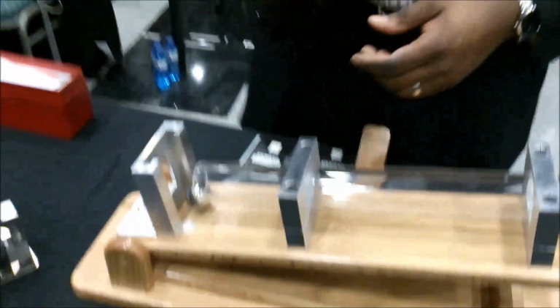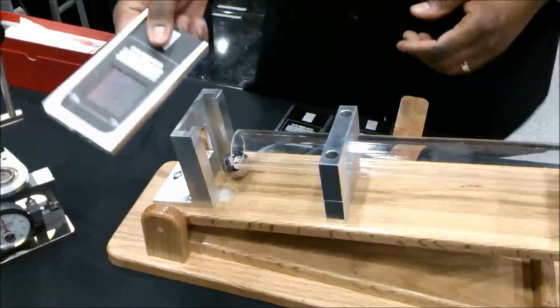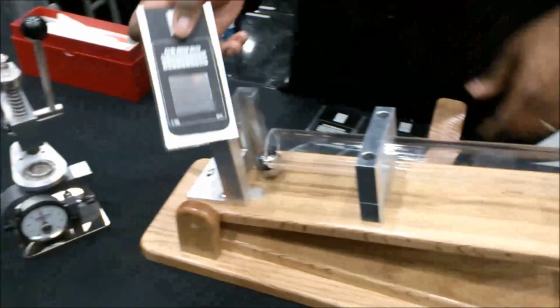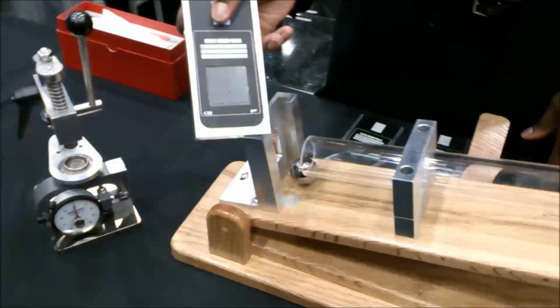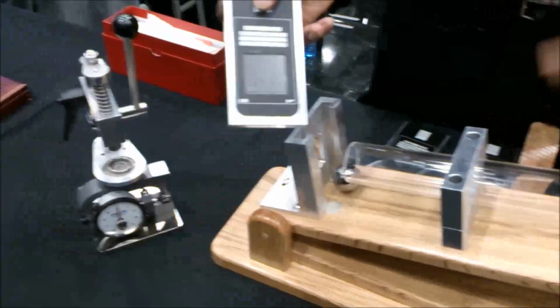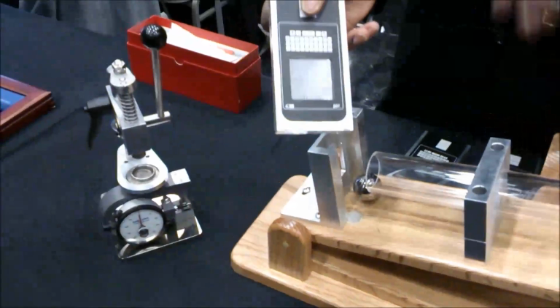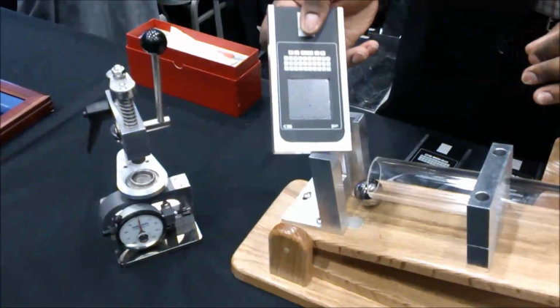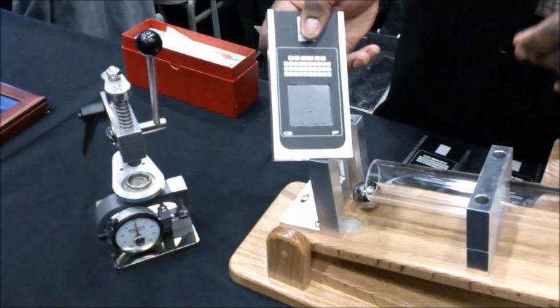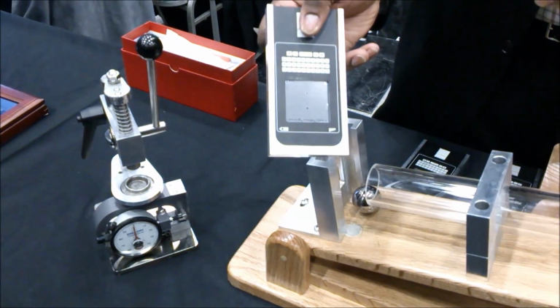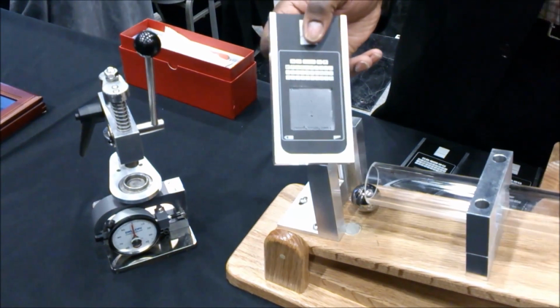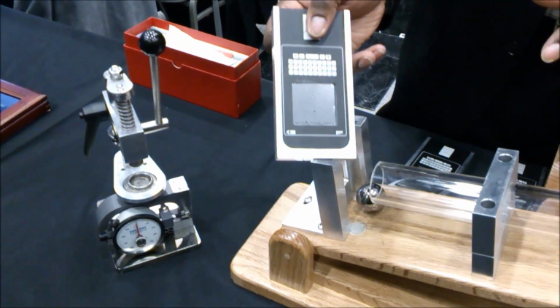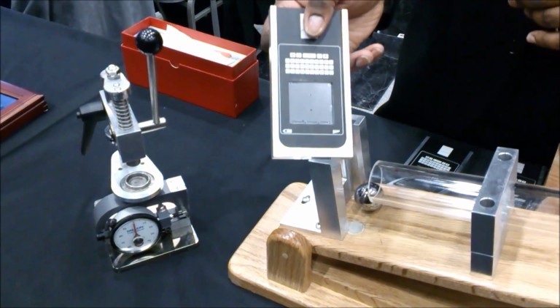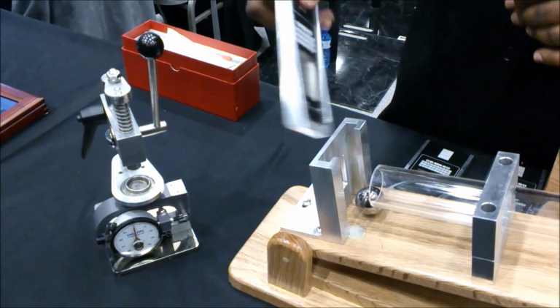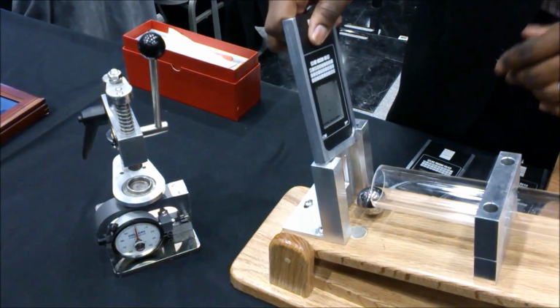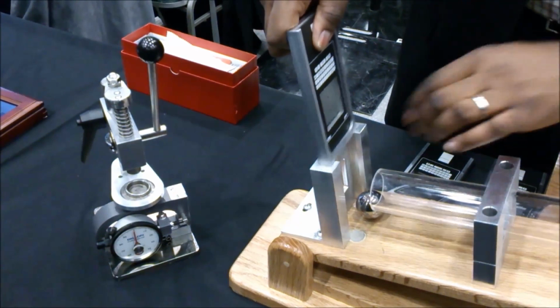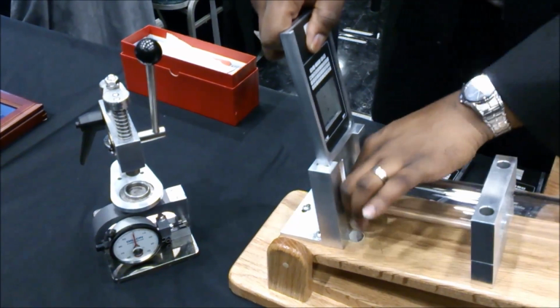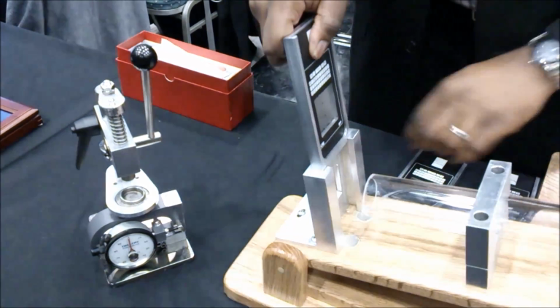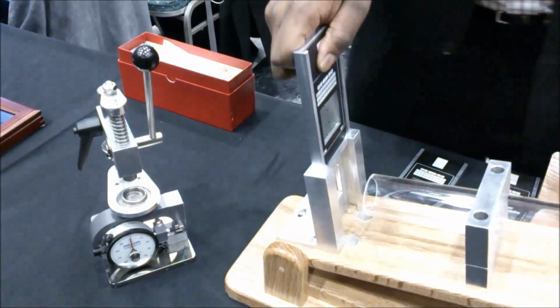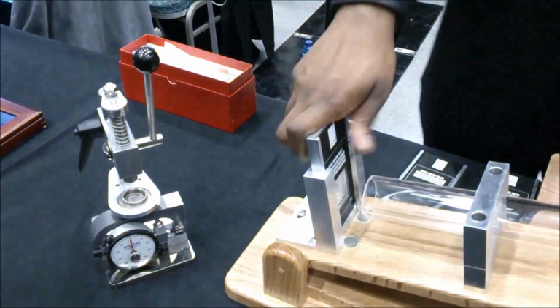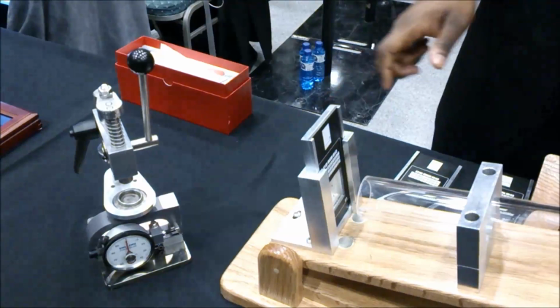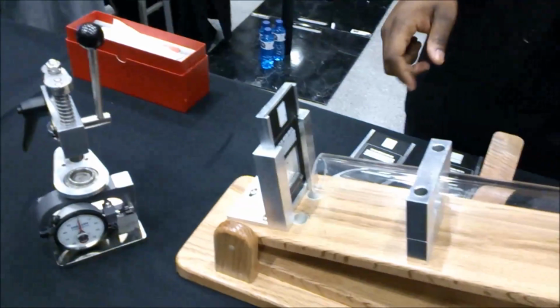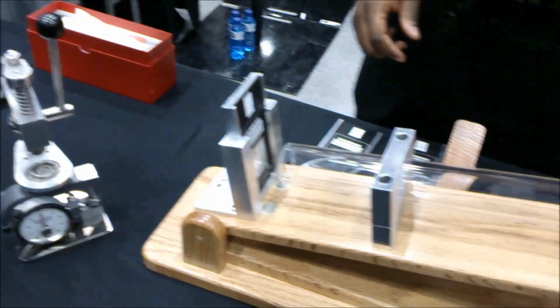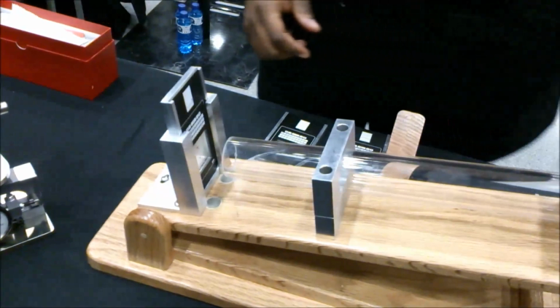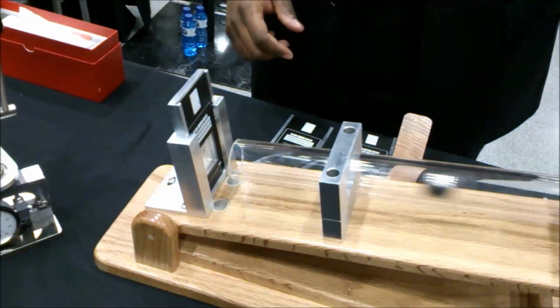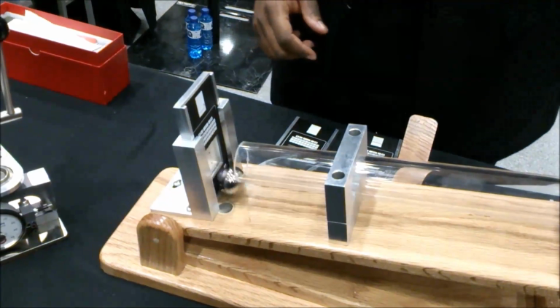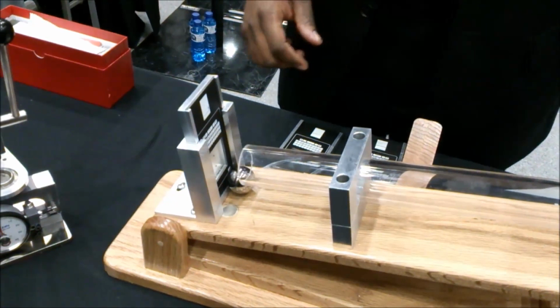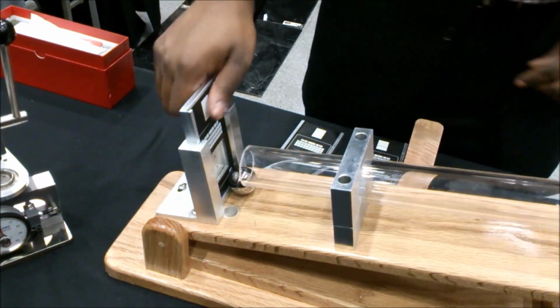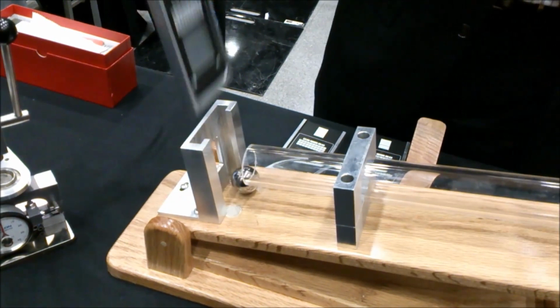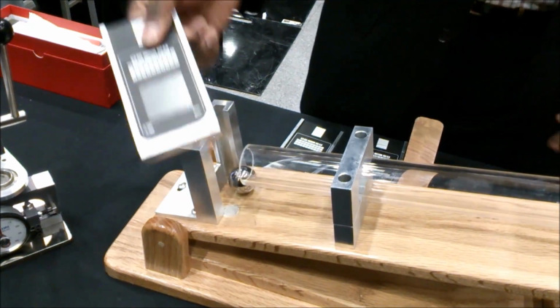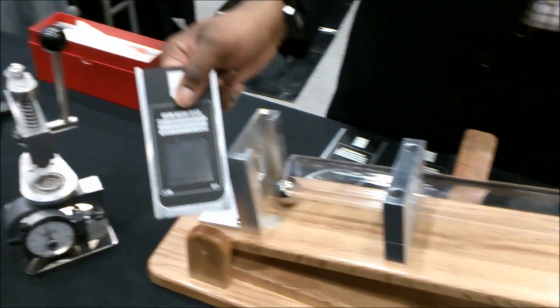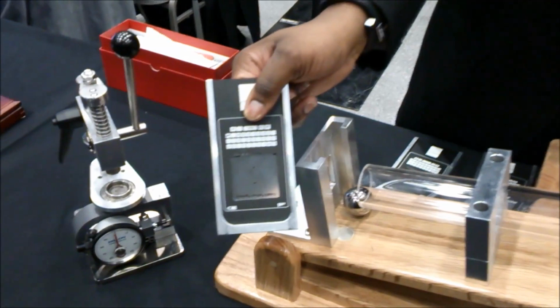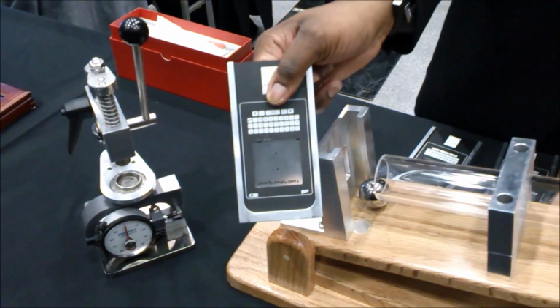So here we have Gorilla Glass 3, the same 7 newtons scratch resistance, 0.7mm thick — load it here into the tester. See, Gorilla Glass 3 still survives.